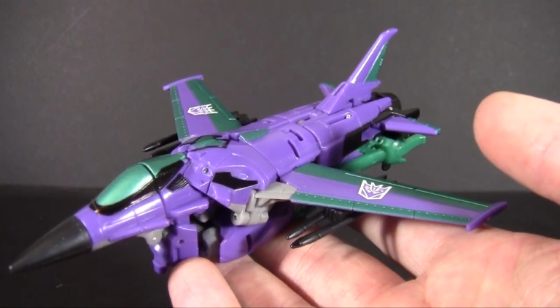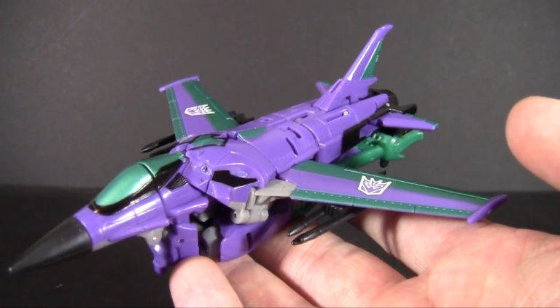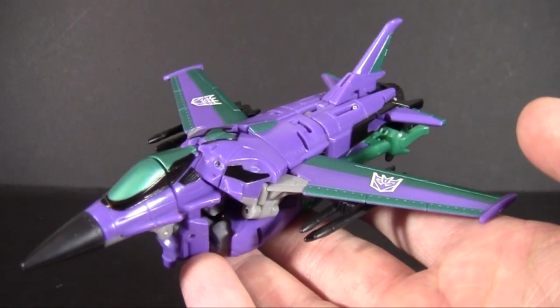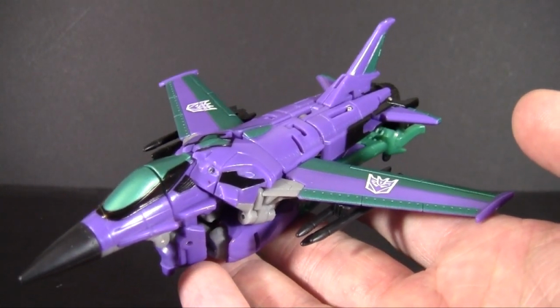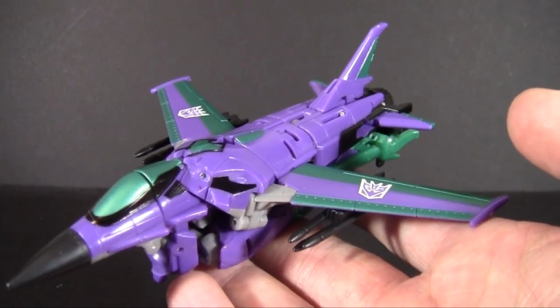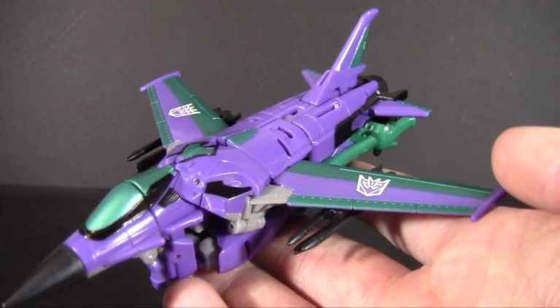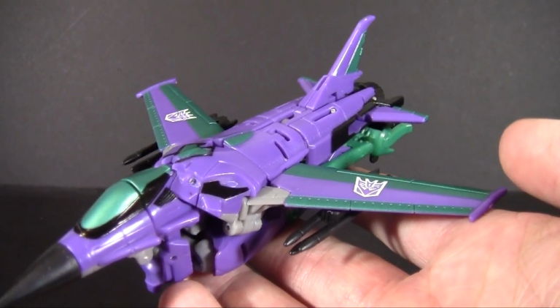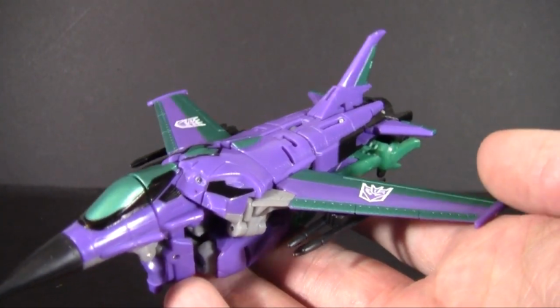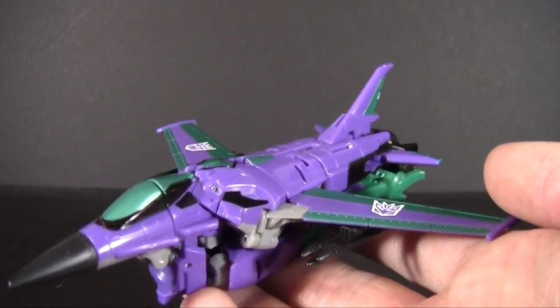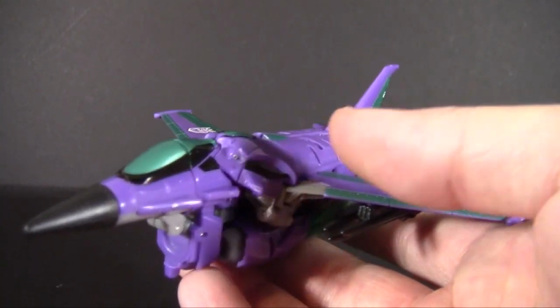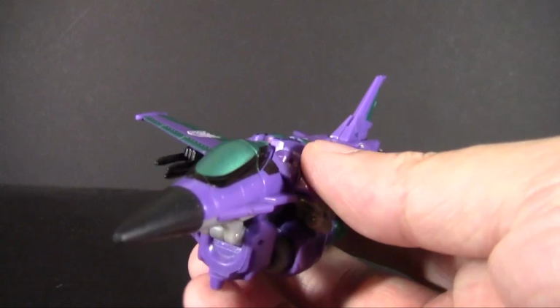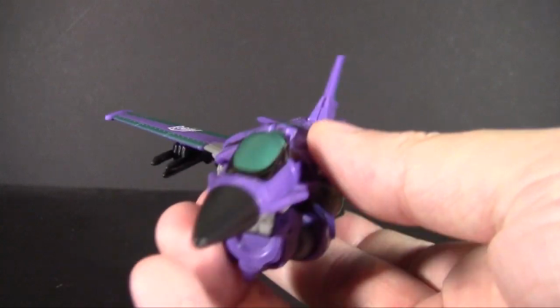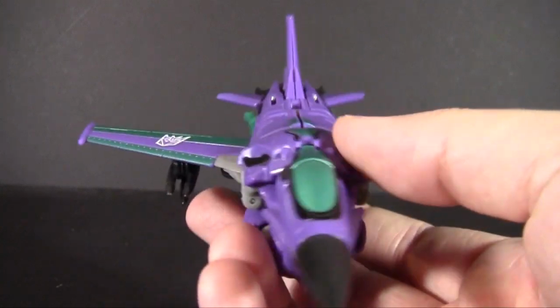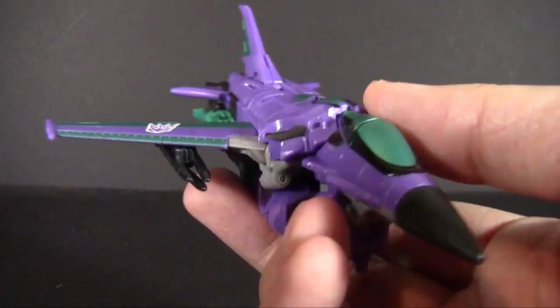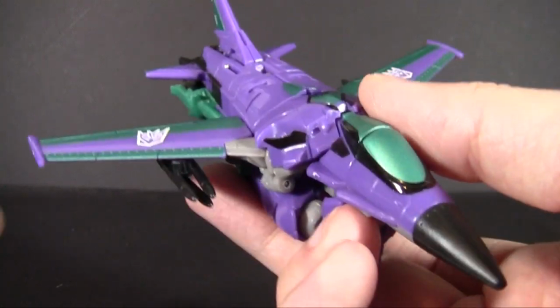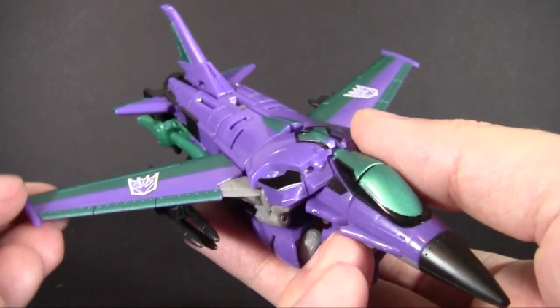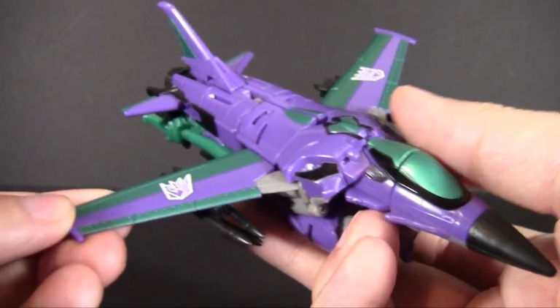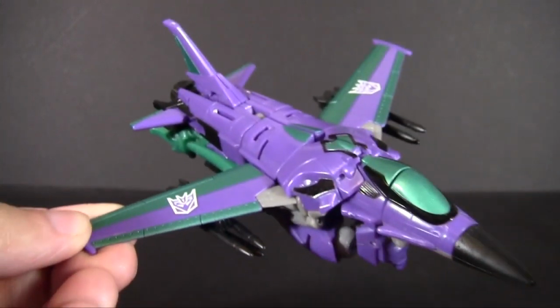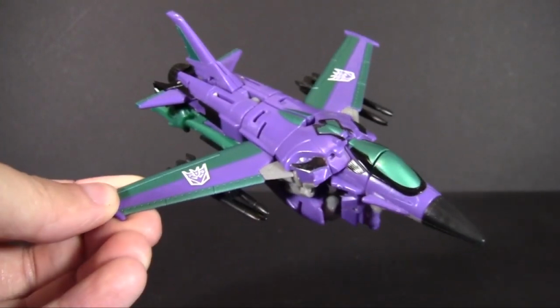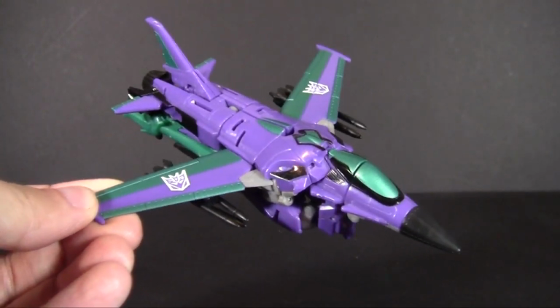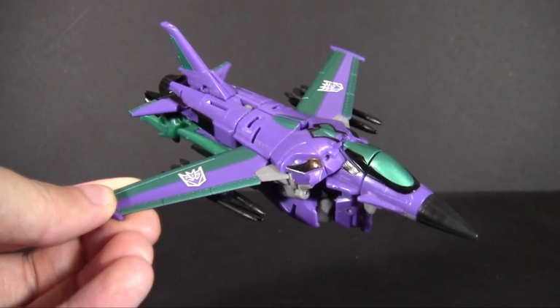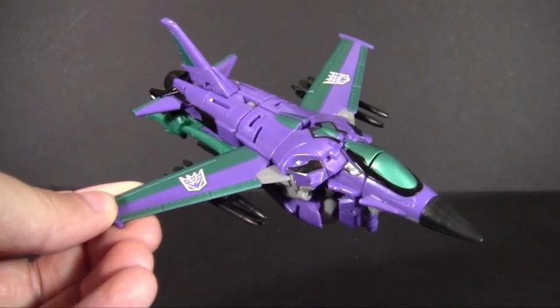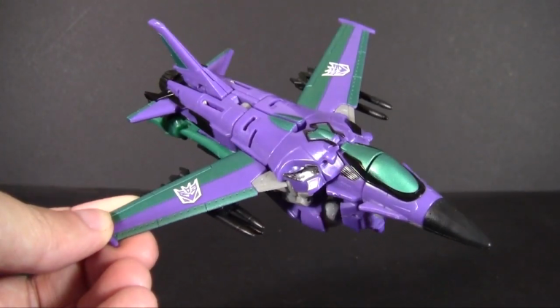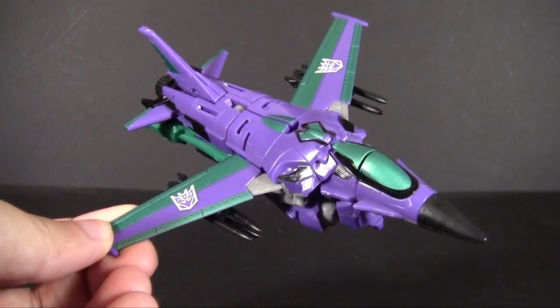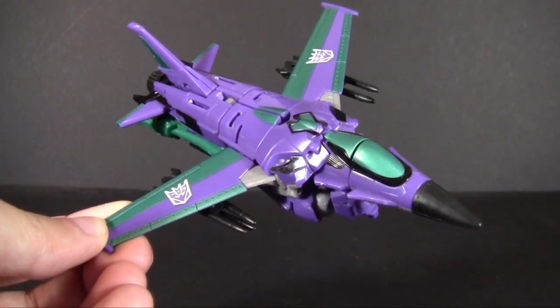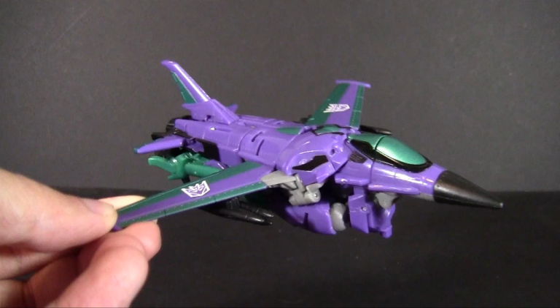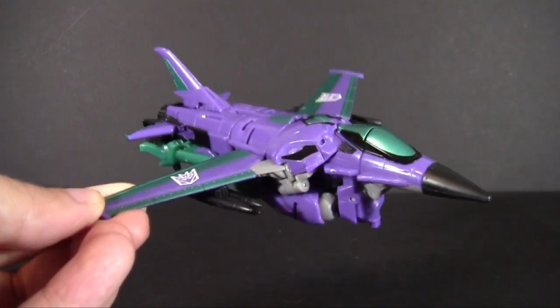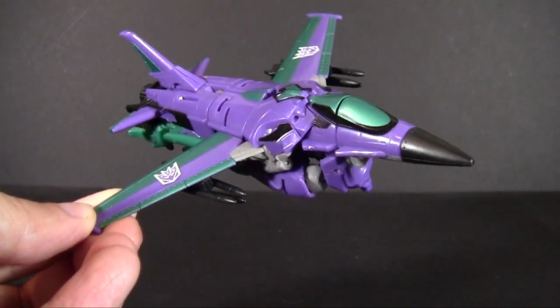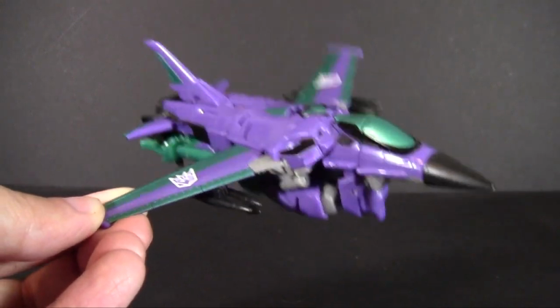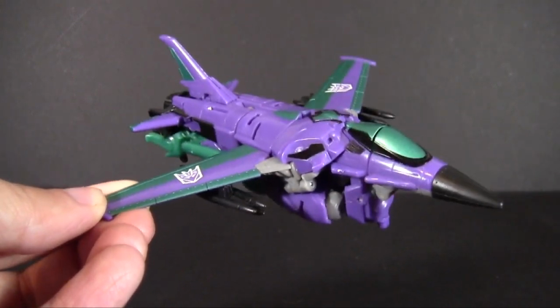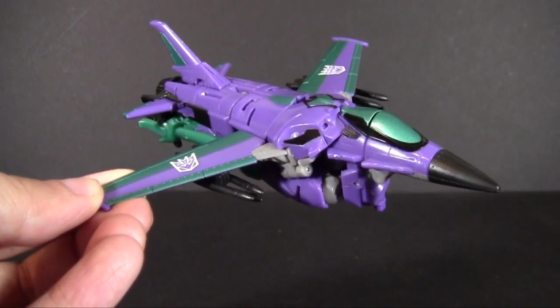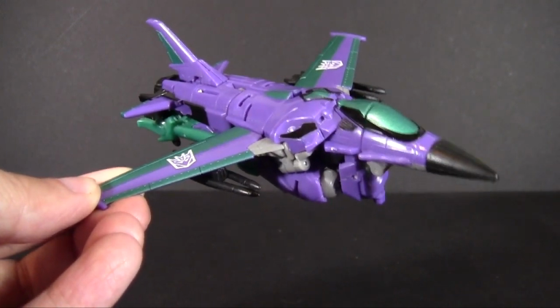You had to pay for it in advance and wait for it to come in the mail. Don't you just love having to wait months before you actually get the toy you already paid for? It's always fun!